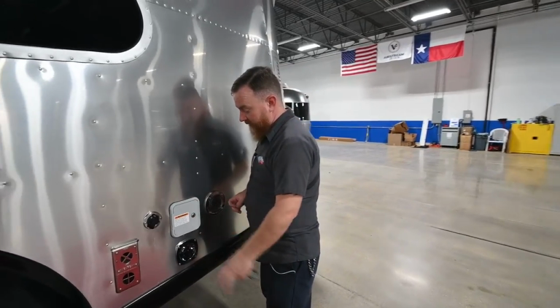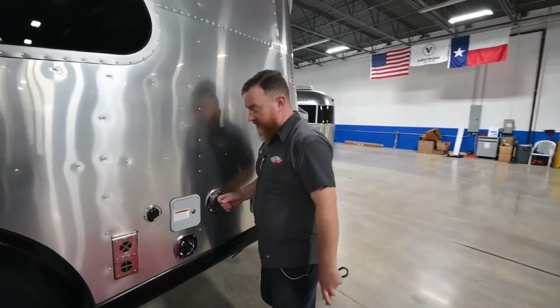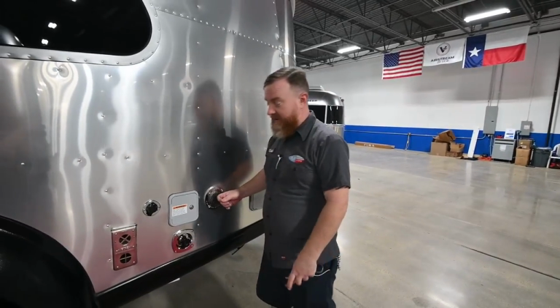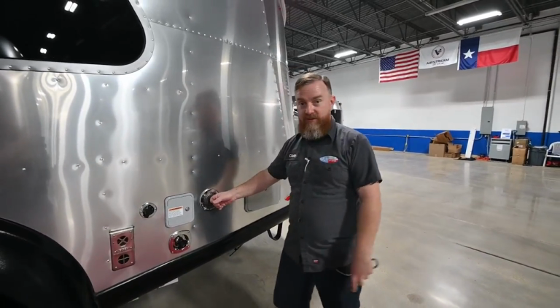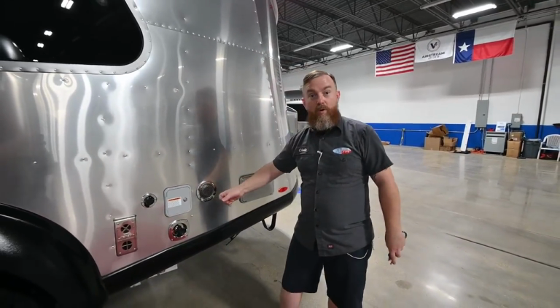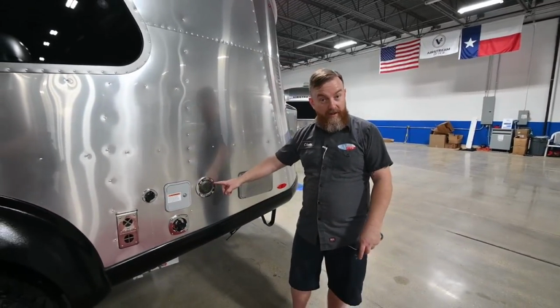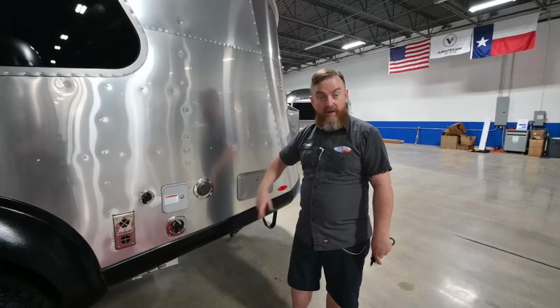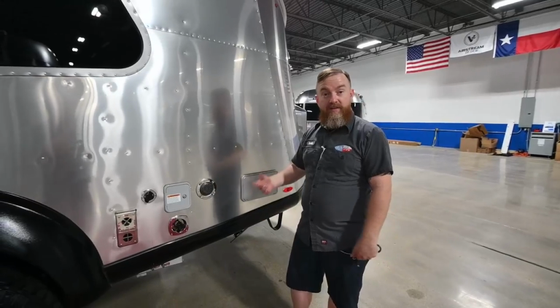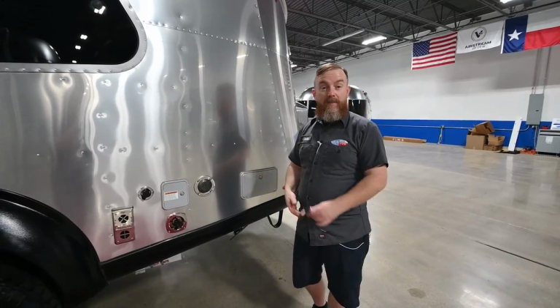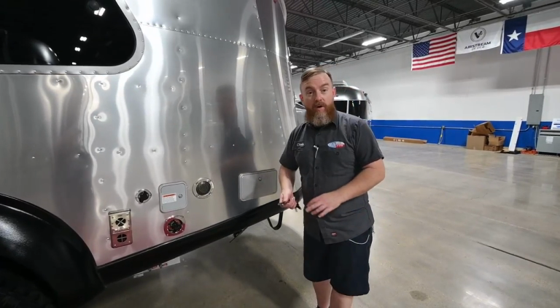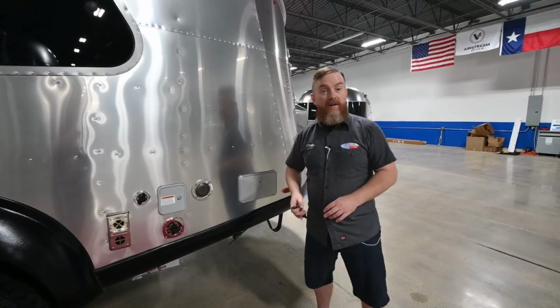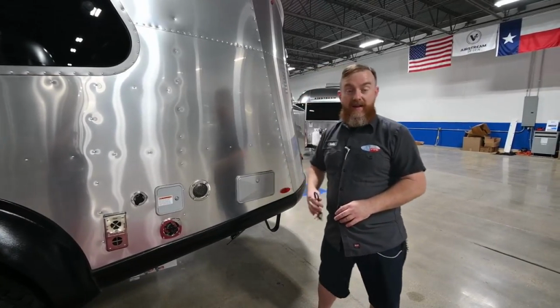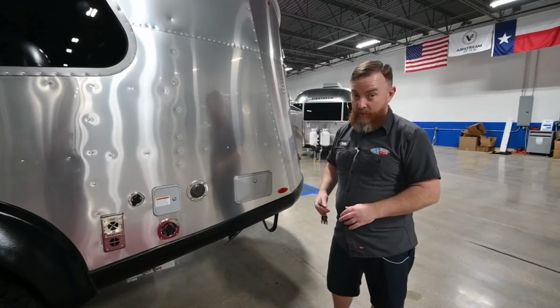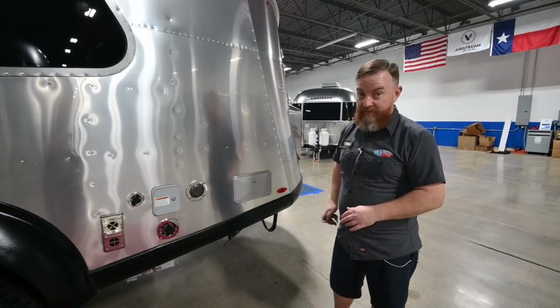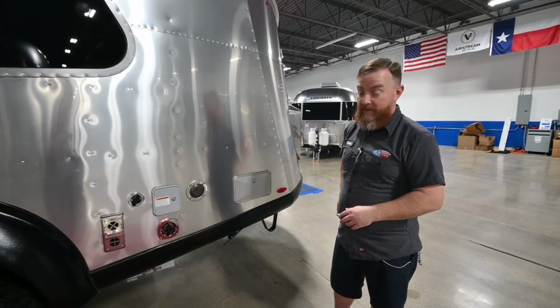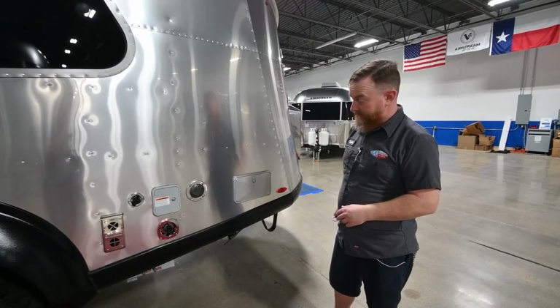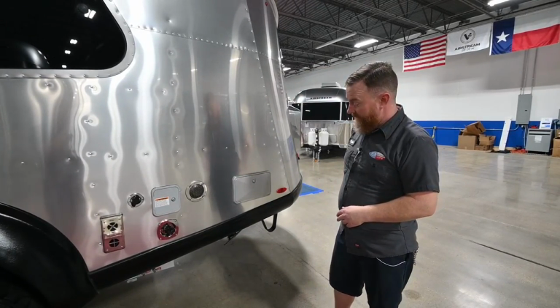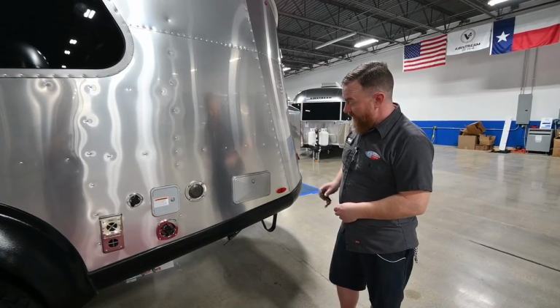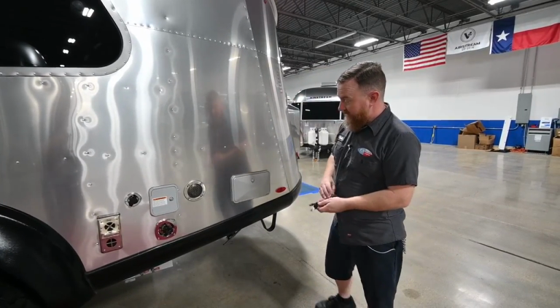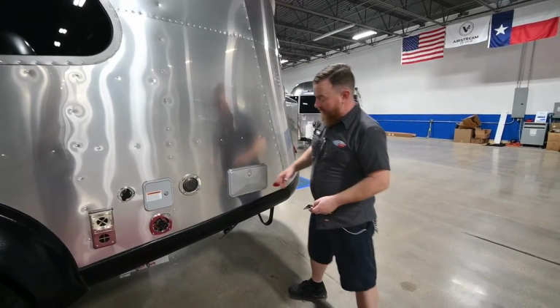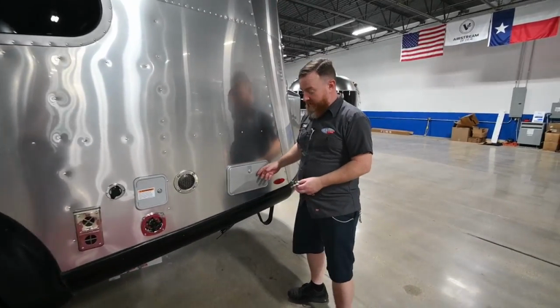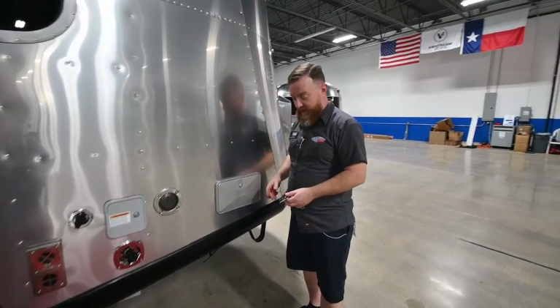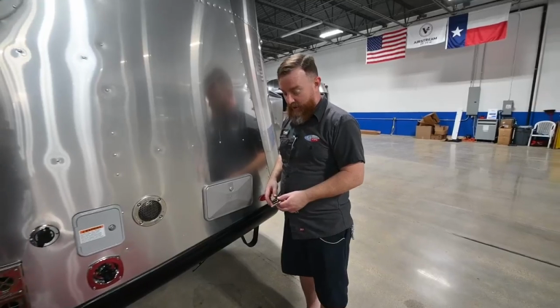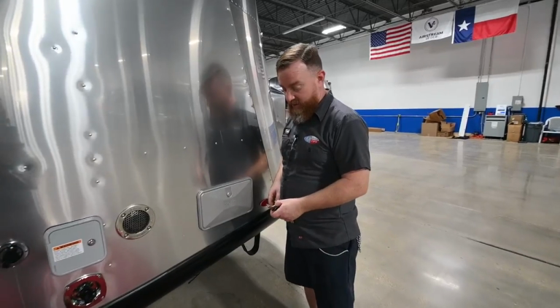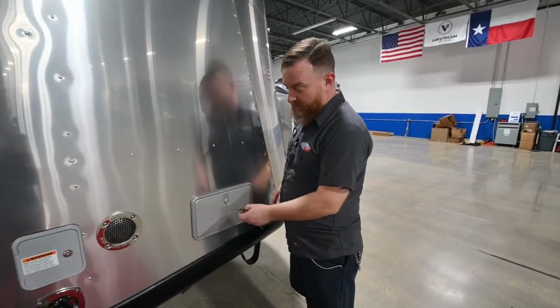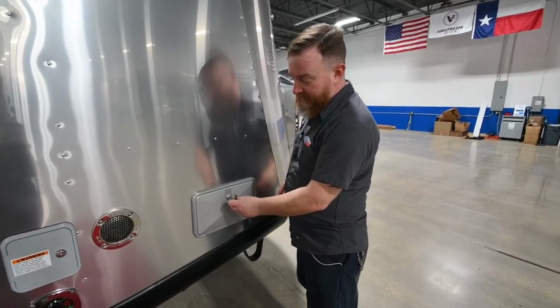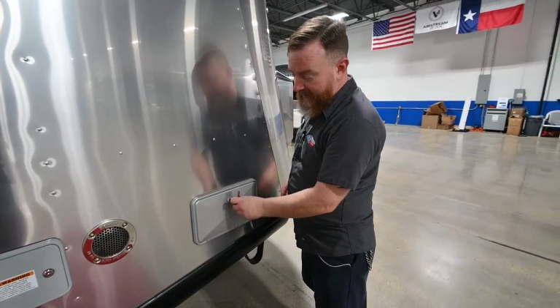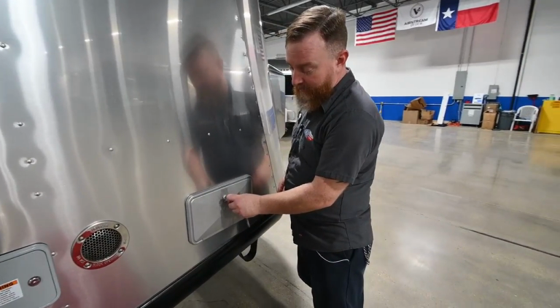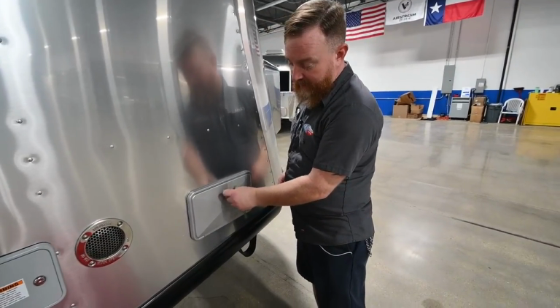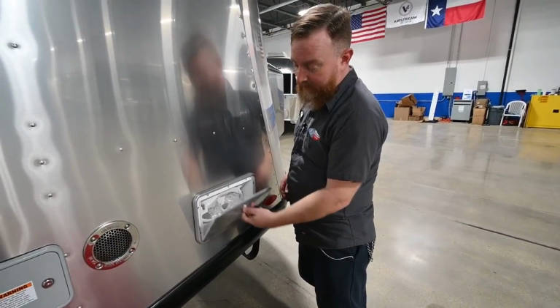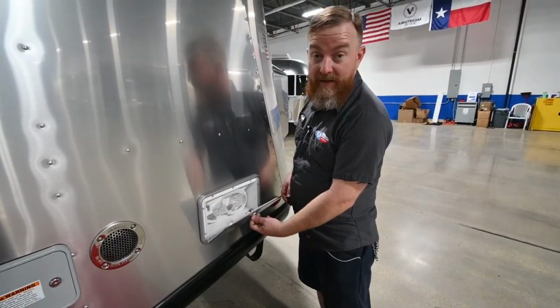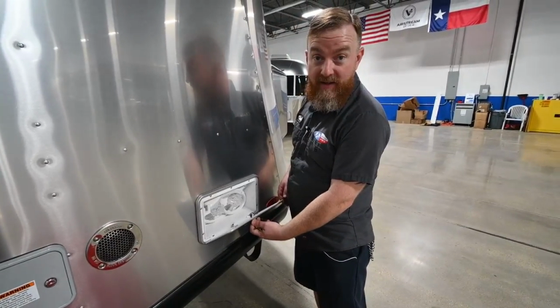This is going to be the exhaust for the water heater. It's an on-demand water heater and it is propane fired. Next to that, we've got your outside shower, so you can hose yourself off out here before you track that muddy mess inside.